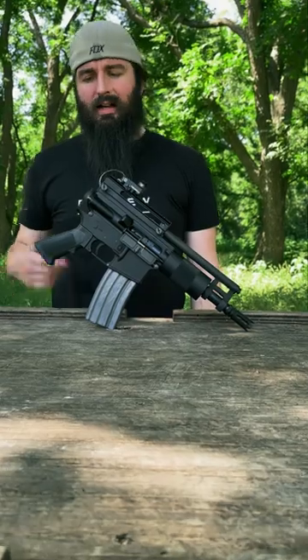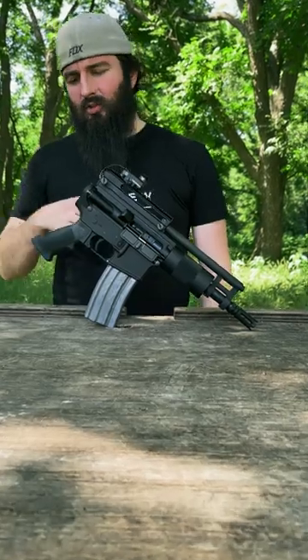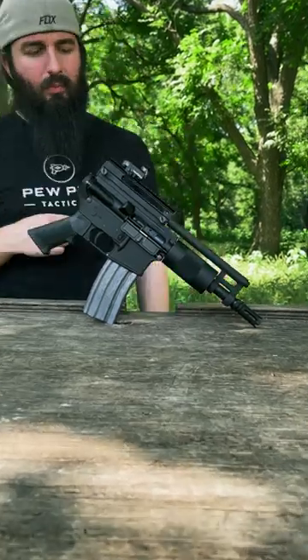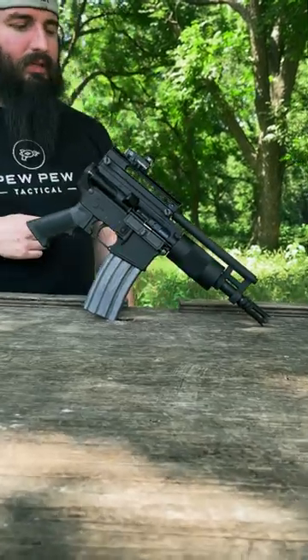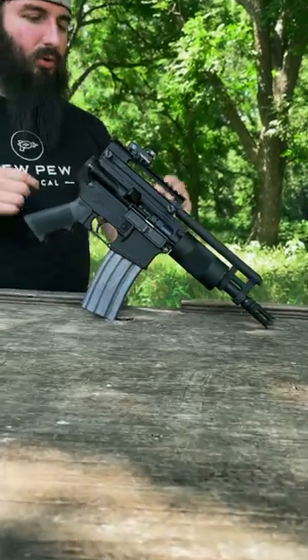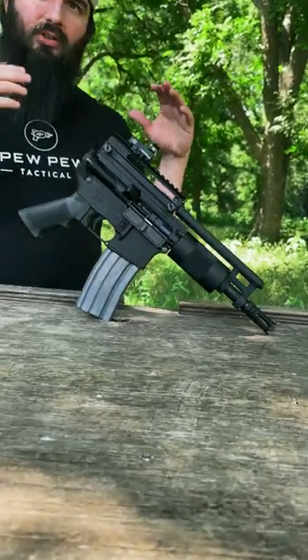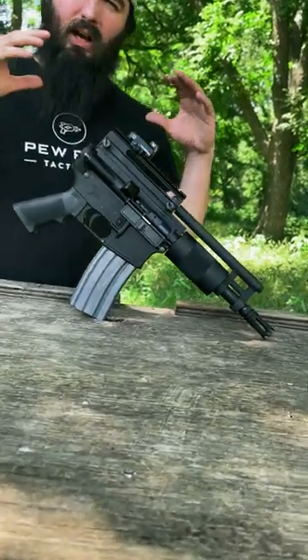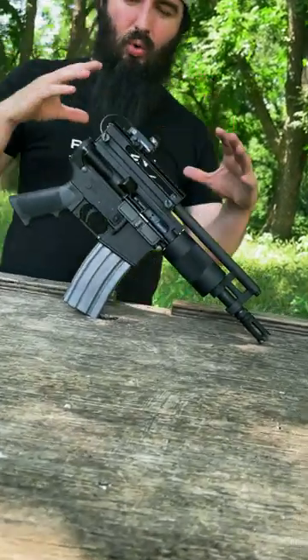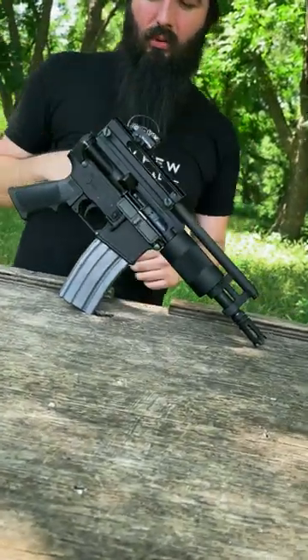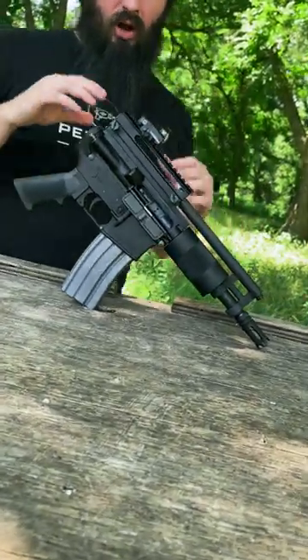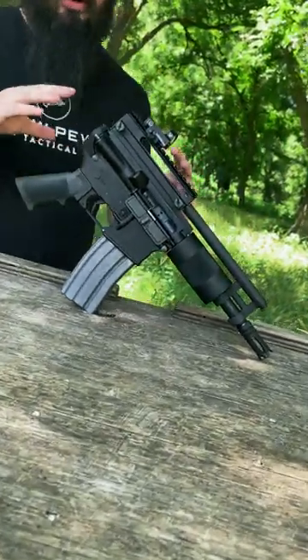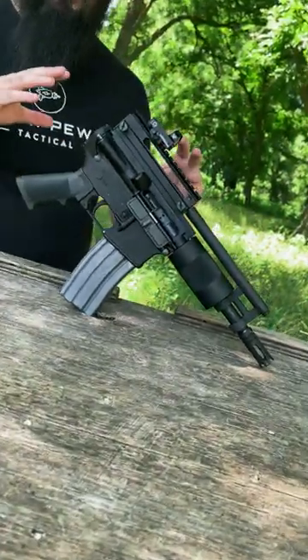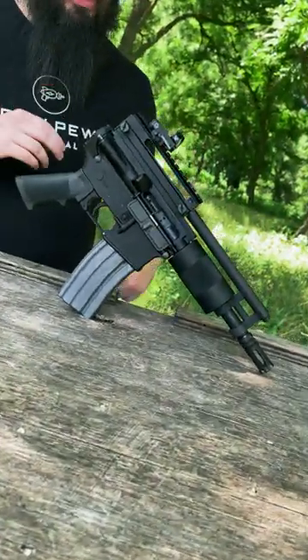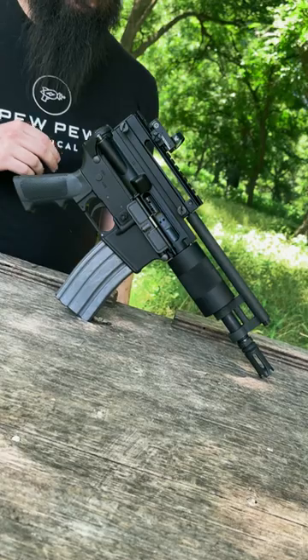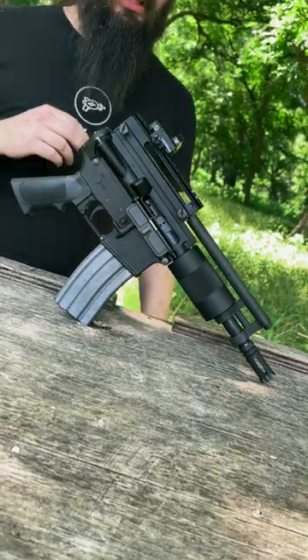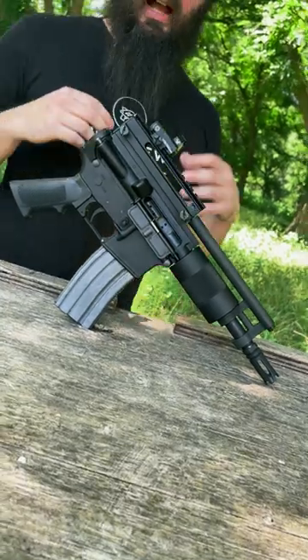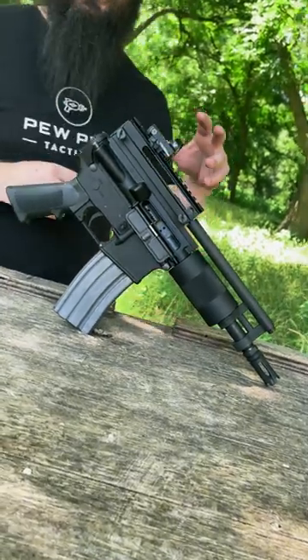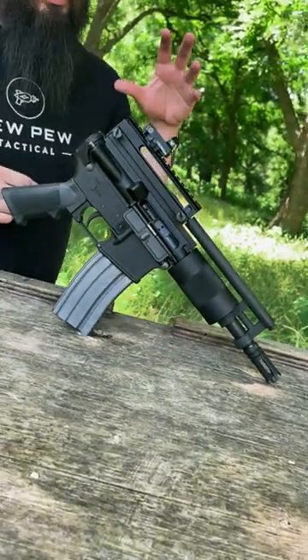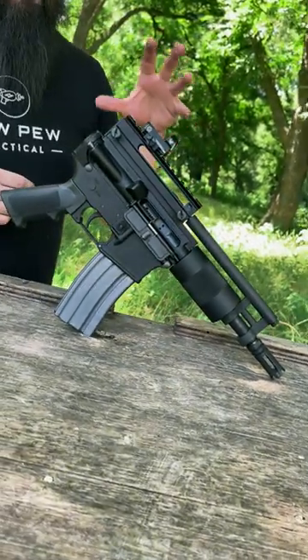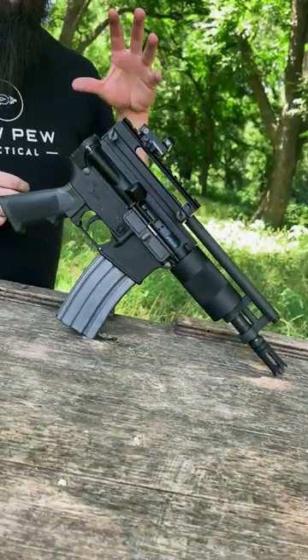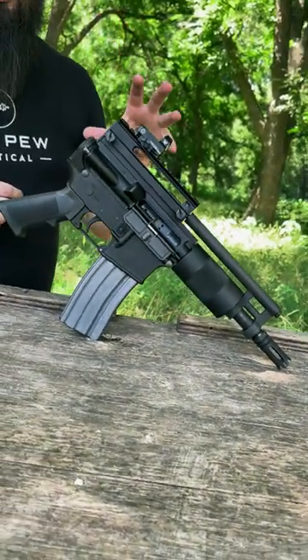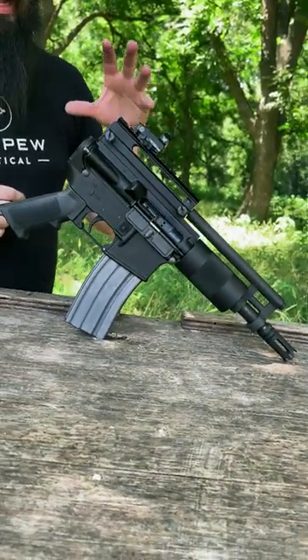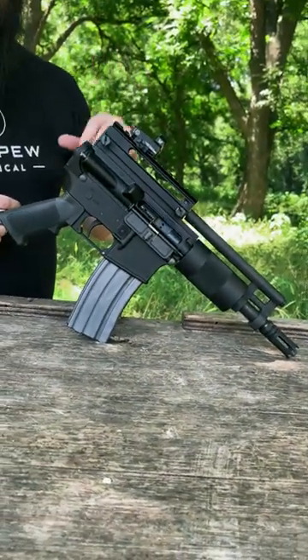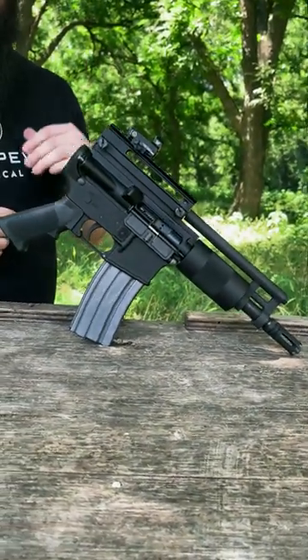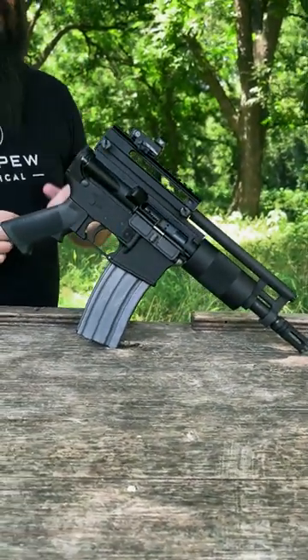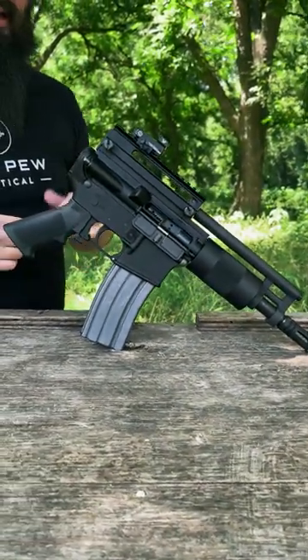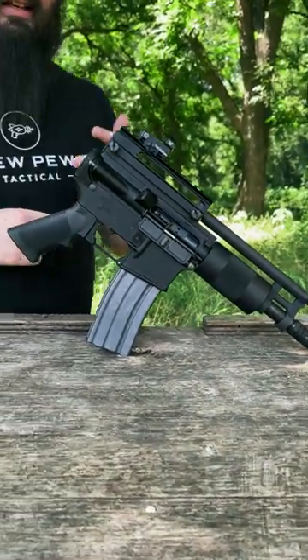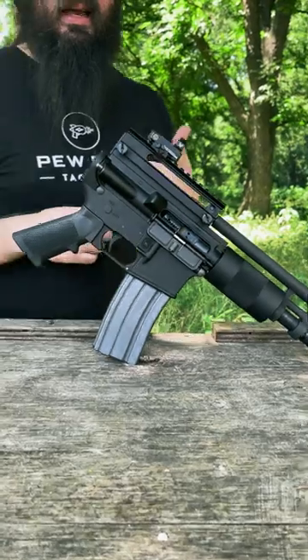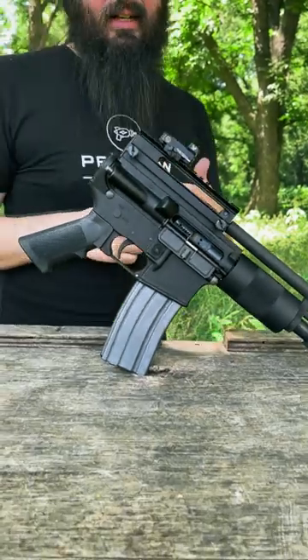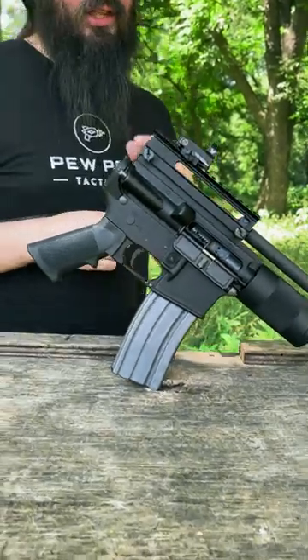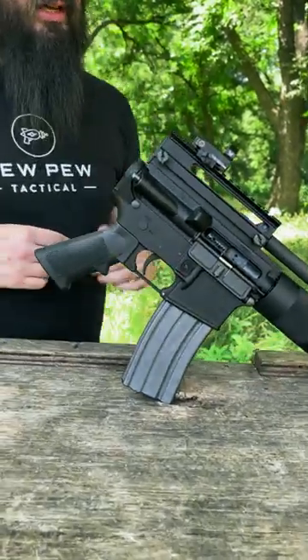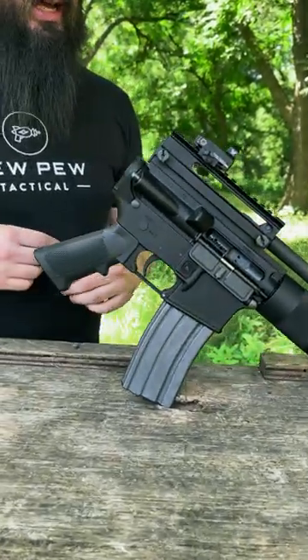Hi guys, this is Wyatt with Pee Pee Tactical. We got something kind of cool today. We got an Olympic Arms OA93. This is actually the first consumer AR pistol that was to the market. Came out in 1993, hence the name.